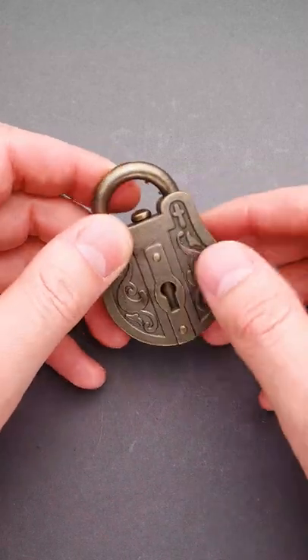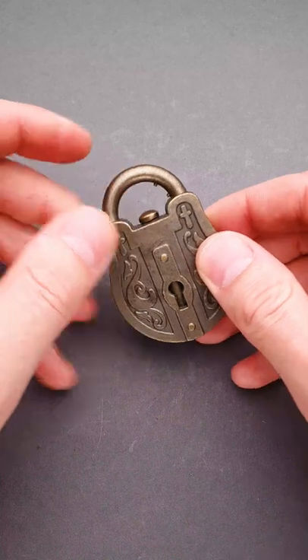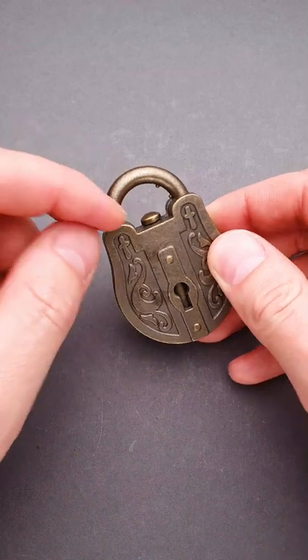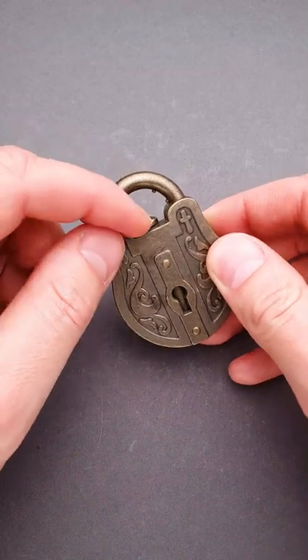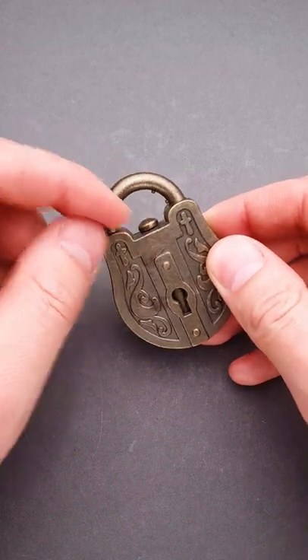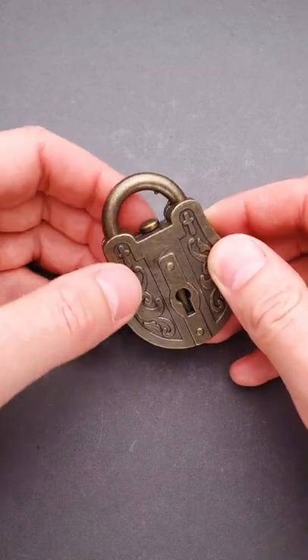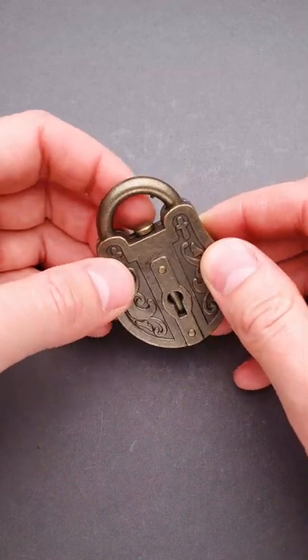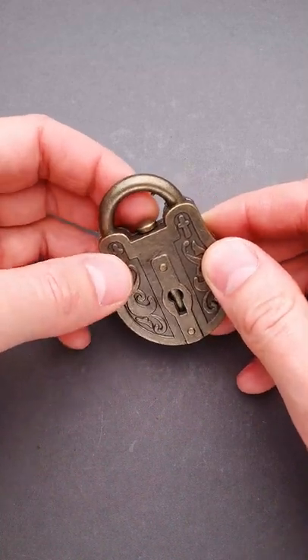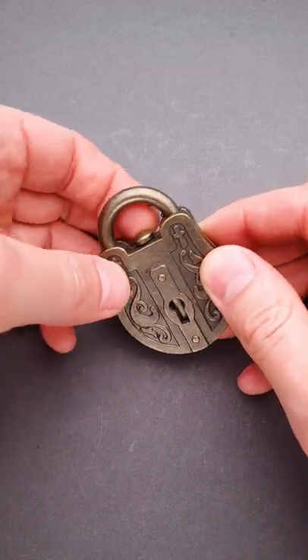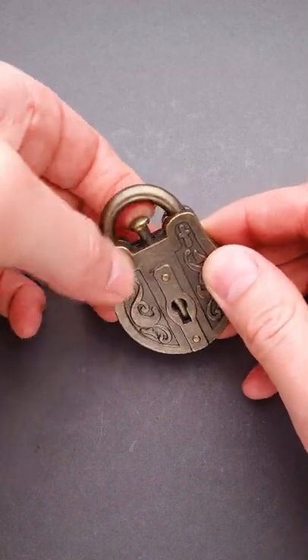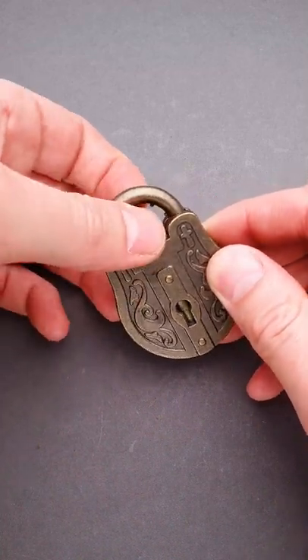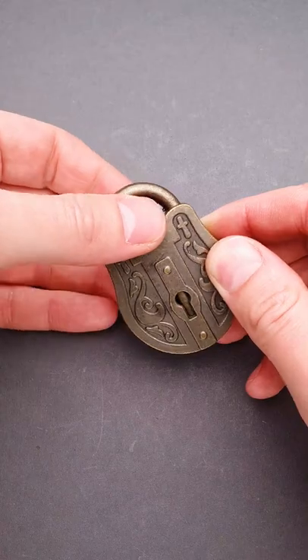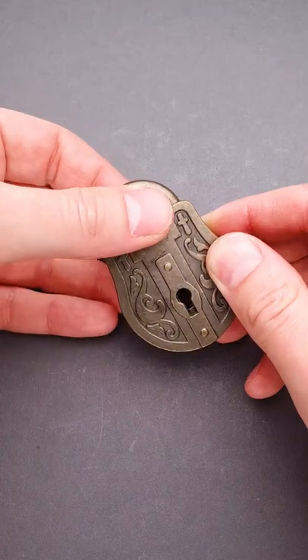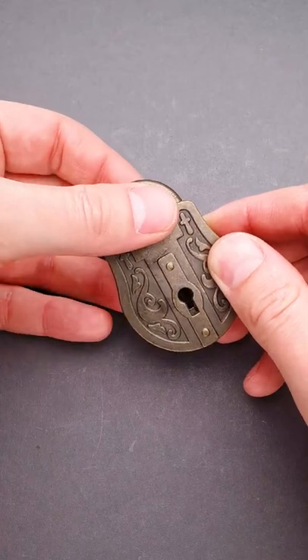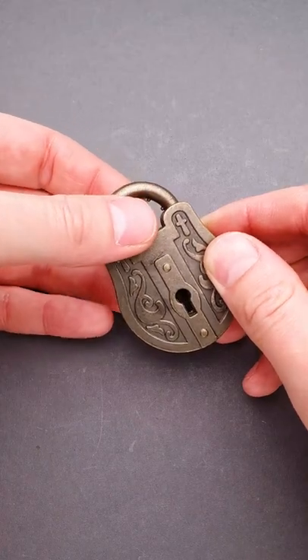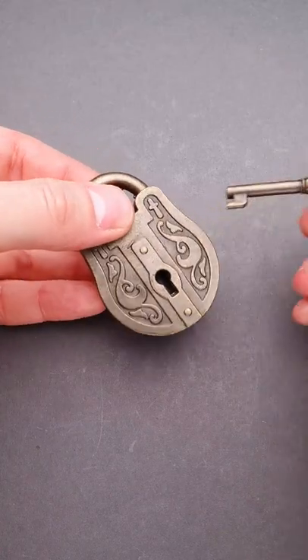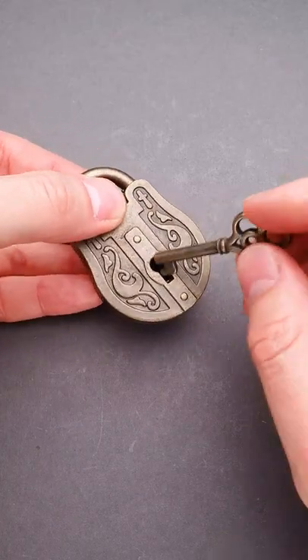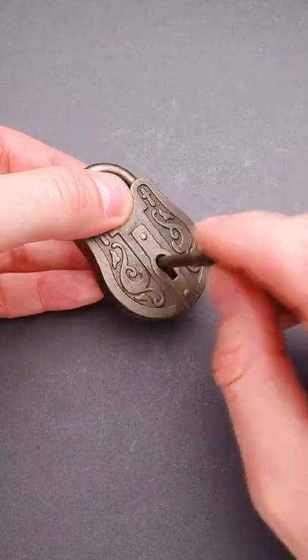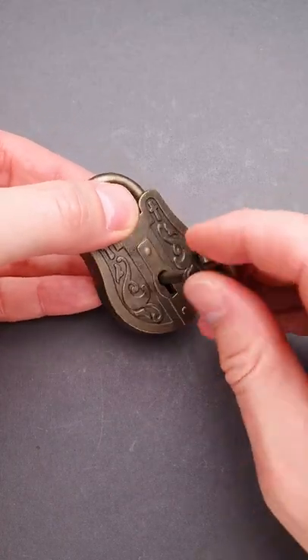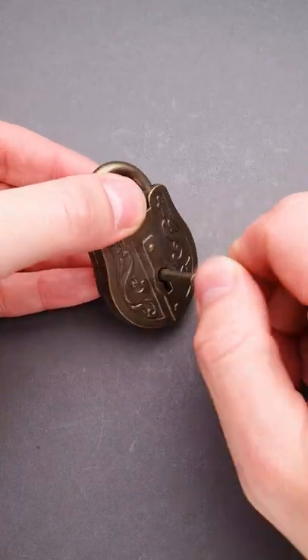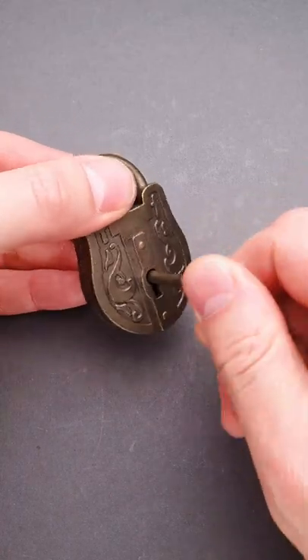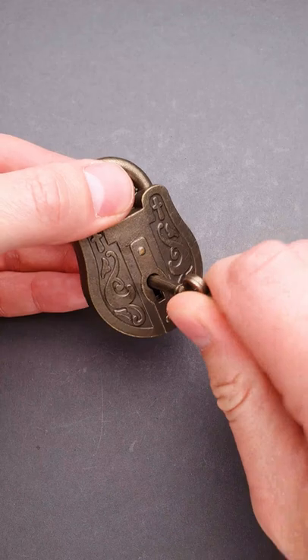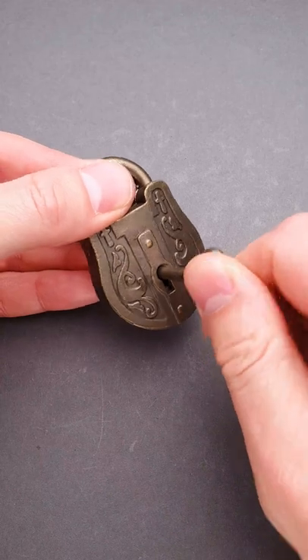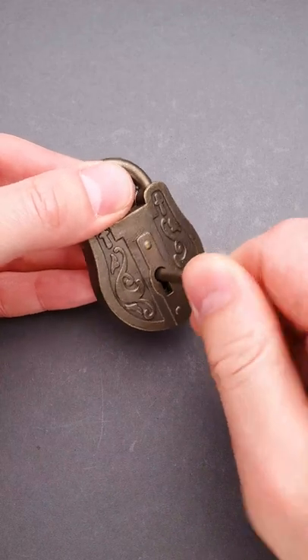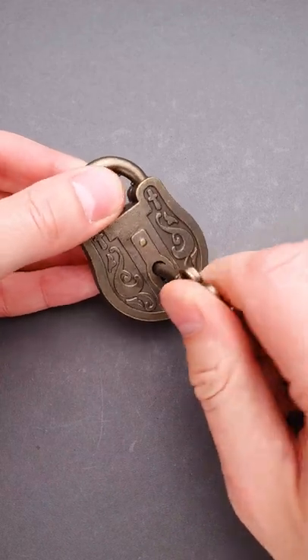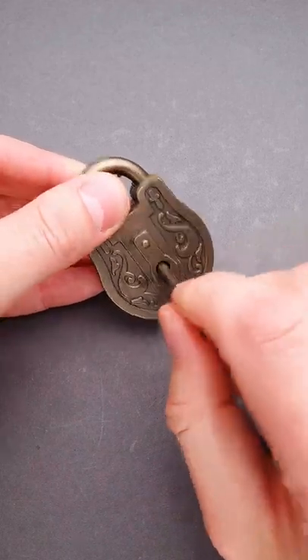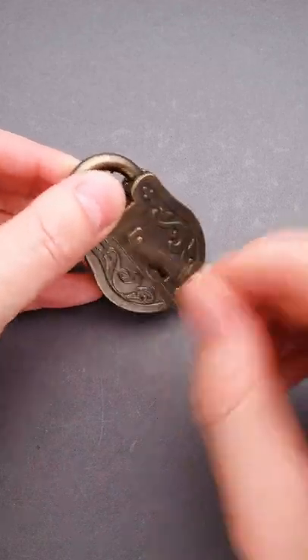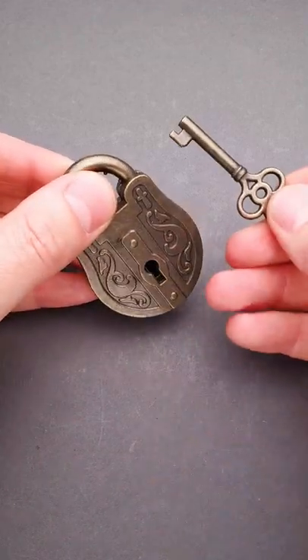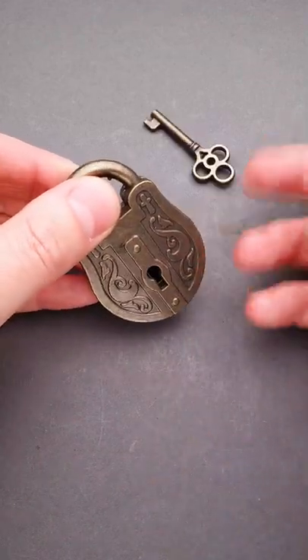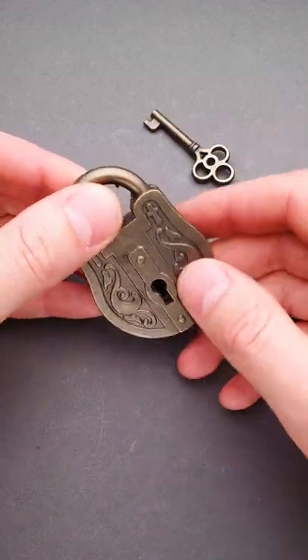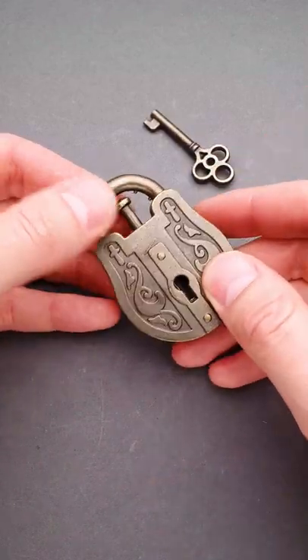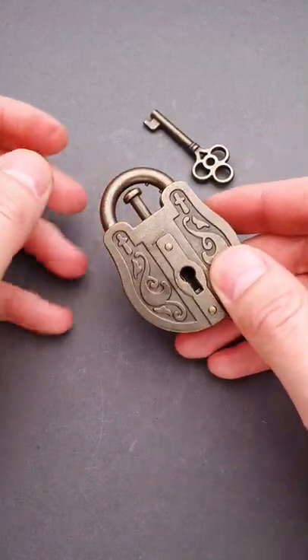If you take a closer look right here, you'll find that there is a small button. If you pull it out, you will reveal the keyhole. Now you can put the key inside, but you can't rotate it left or right — the key is just a decoy. You don't need it to solve the puzzle.